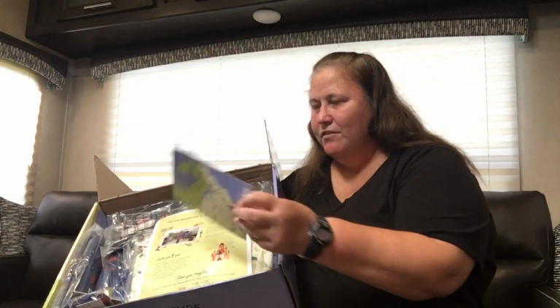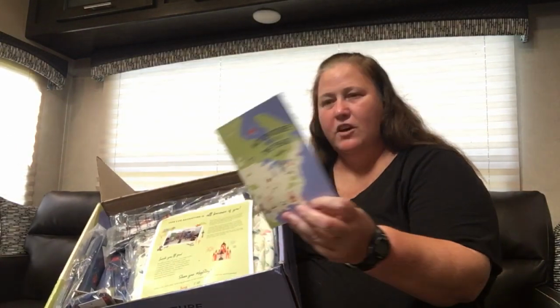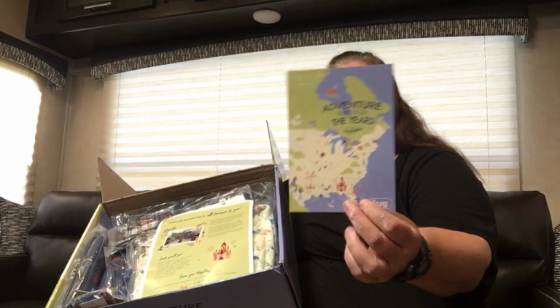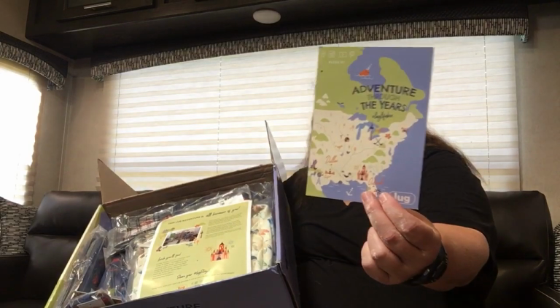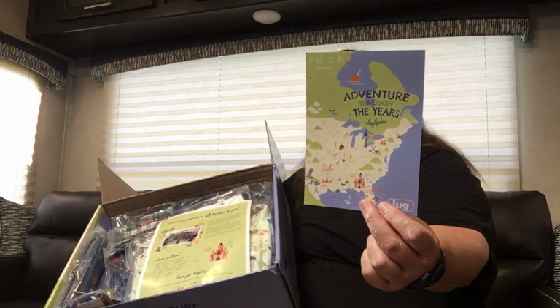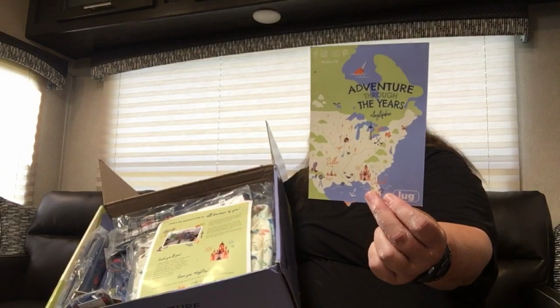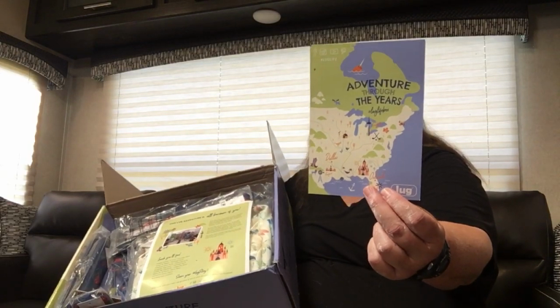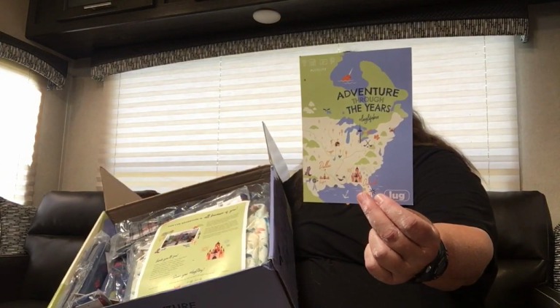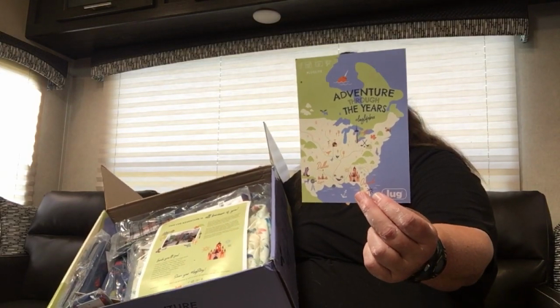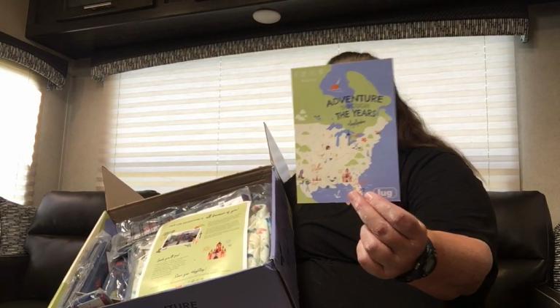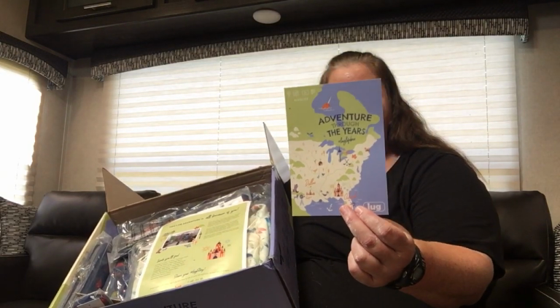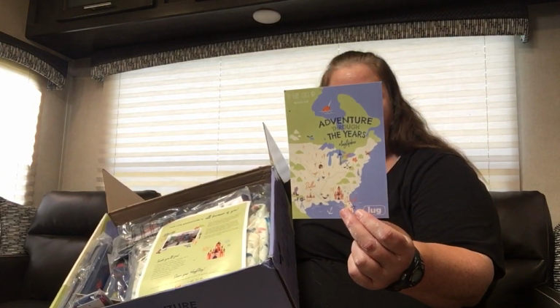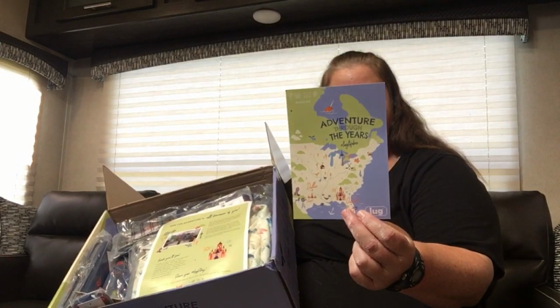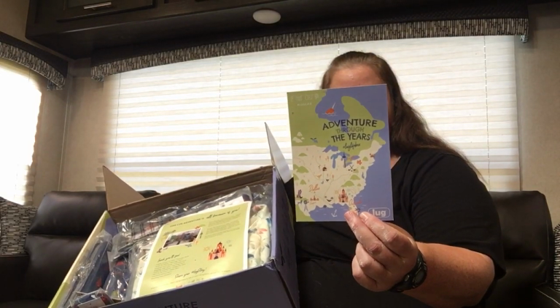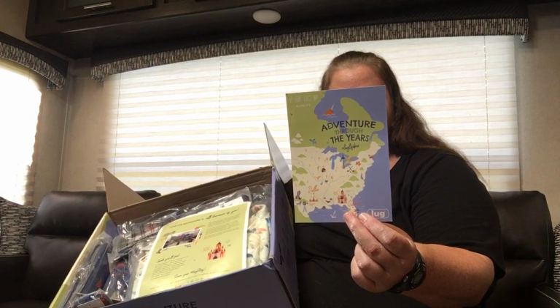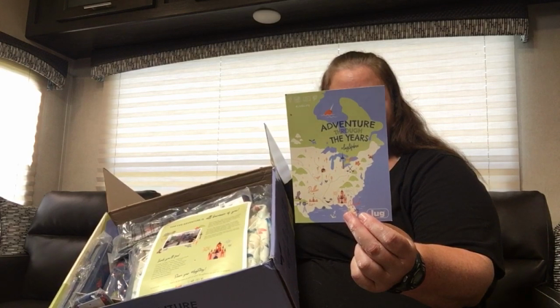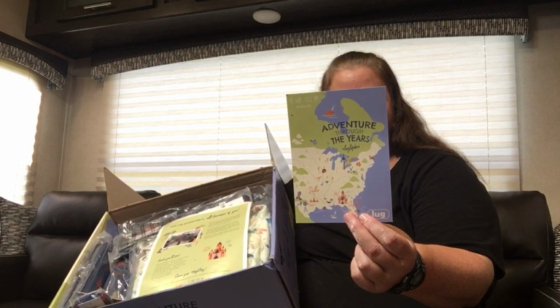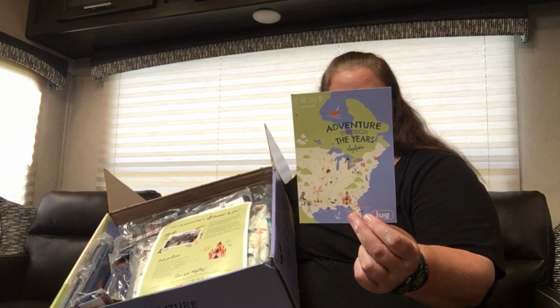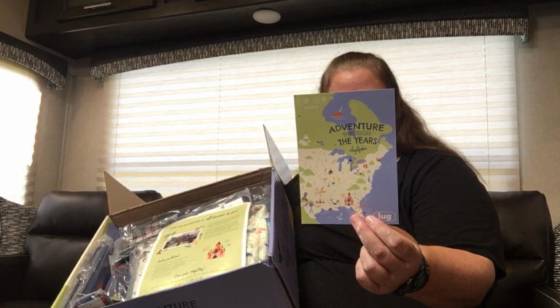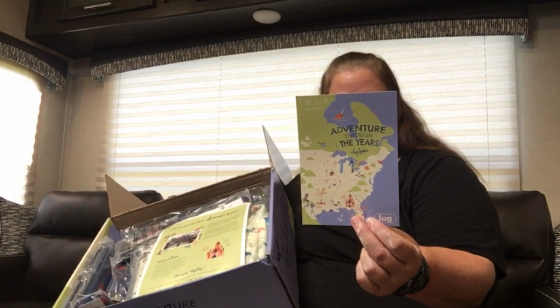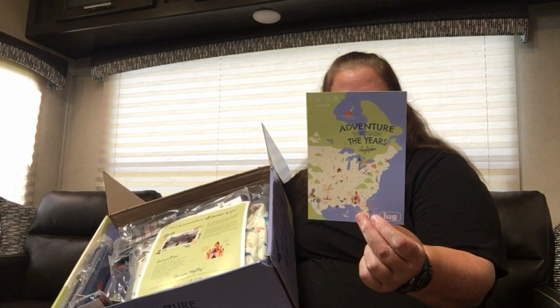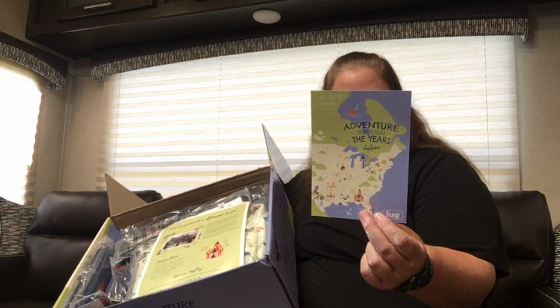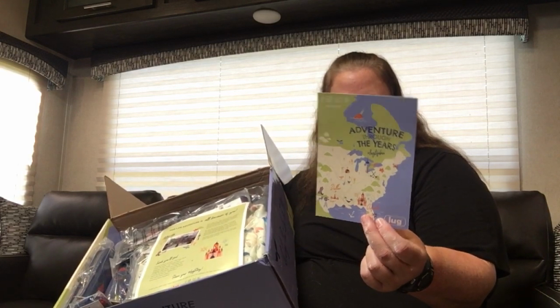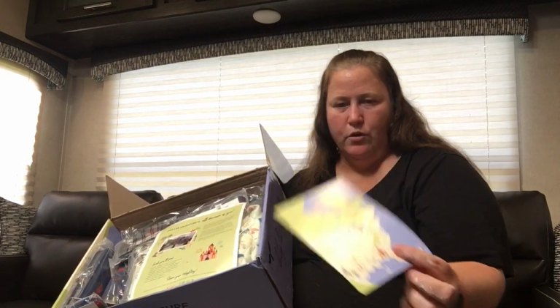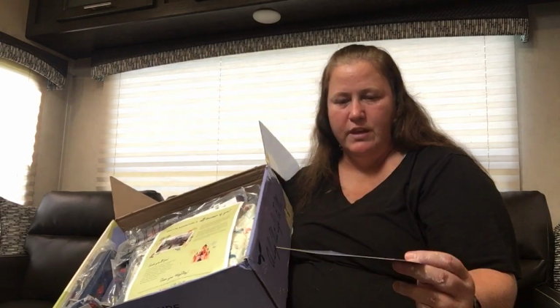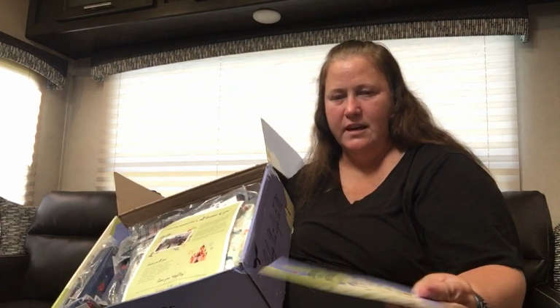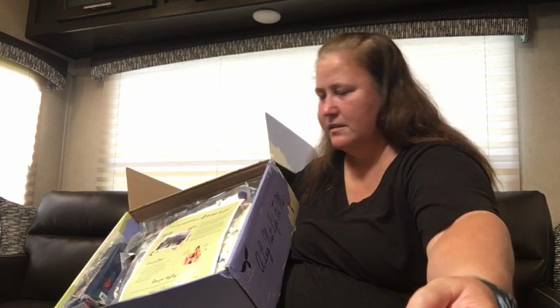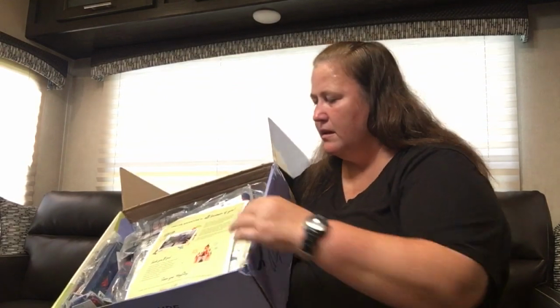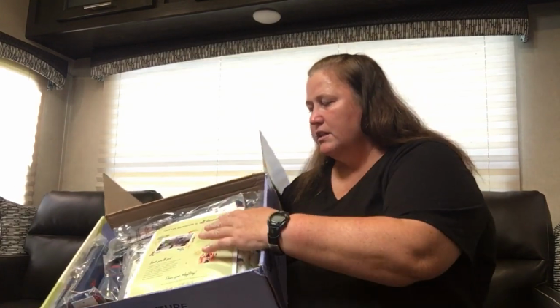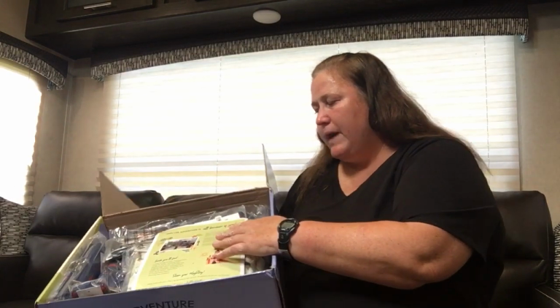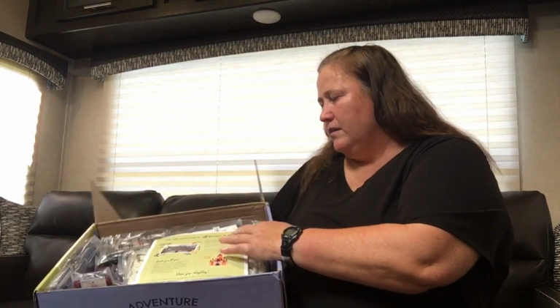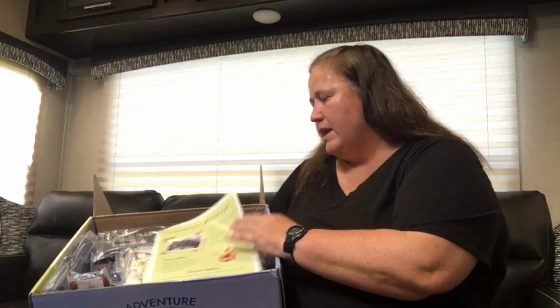Got the card, and on the back it has the coupons: $50 off when you spend $100, $25 off when you spend $75, and a free shipping code. So that's nice.